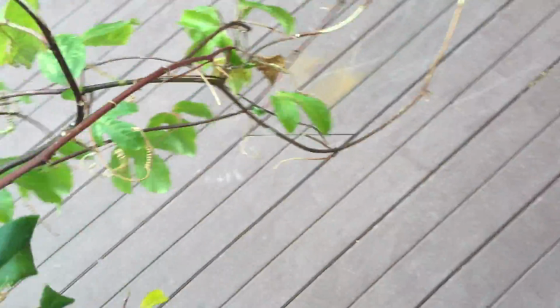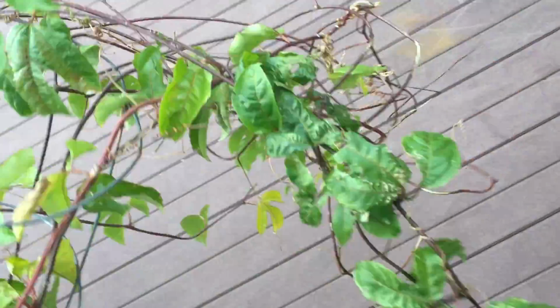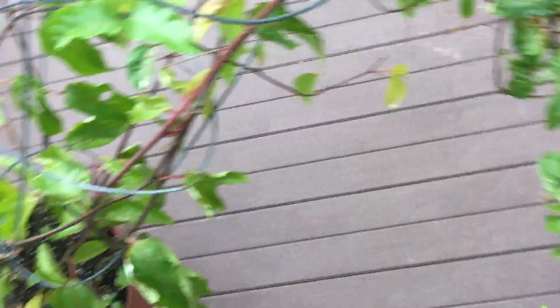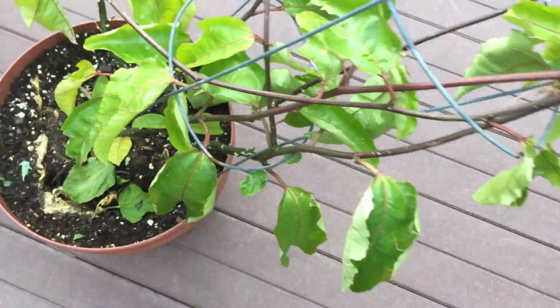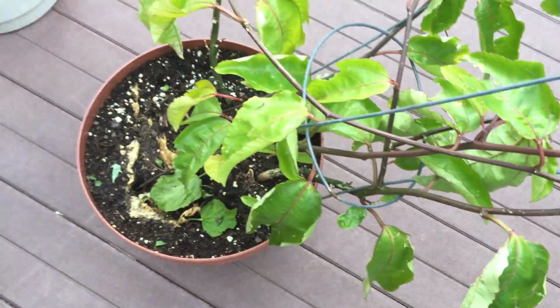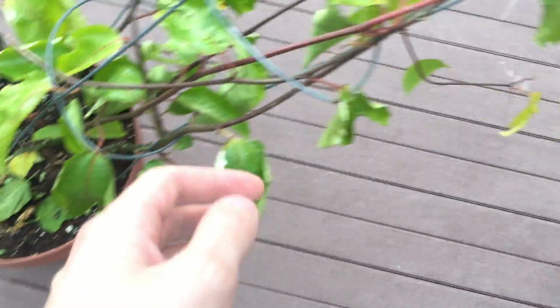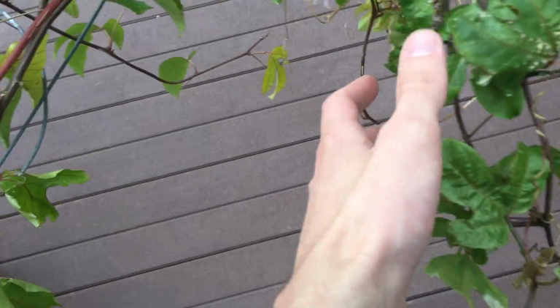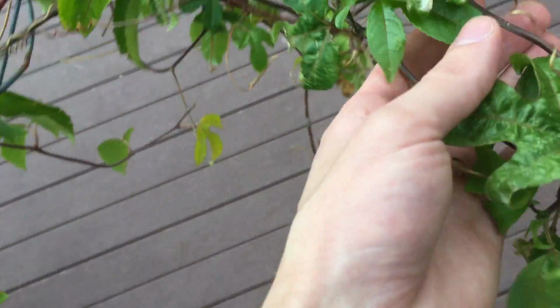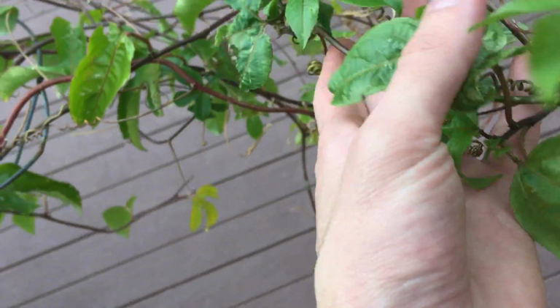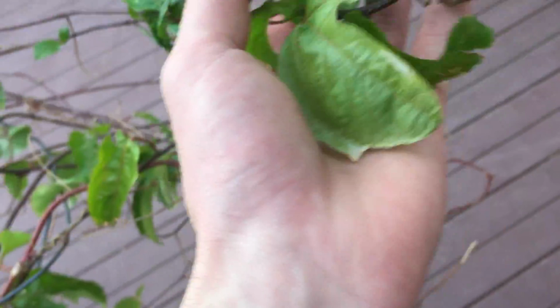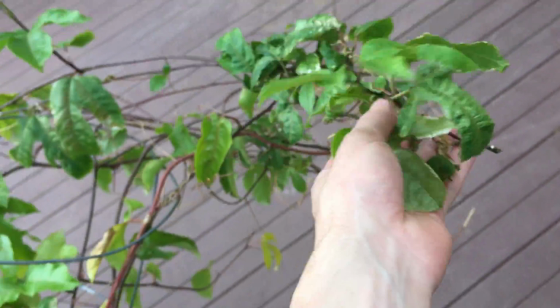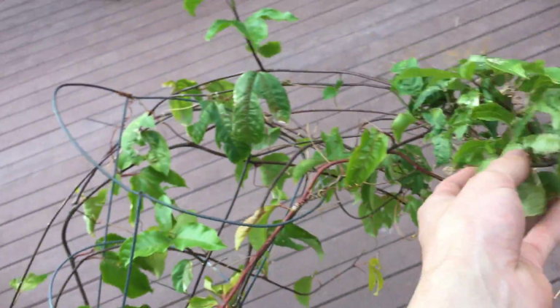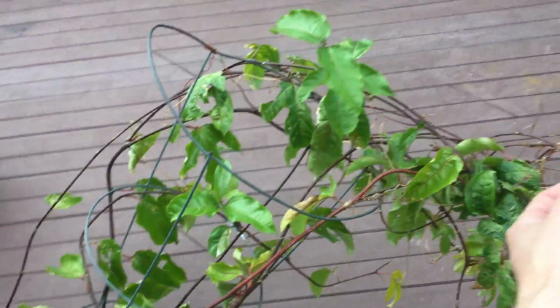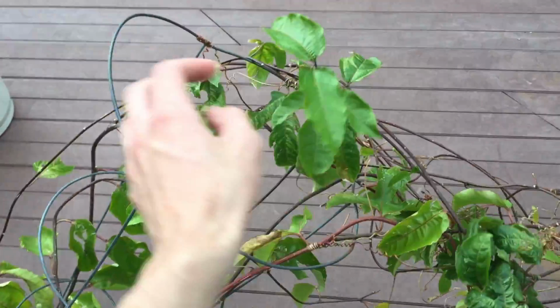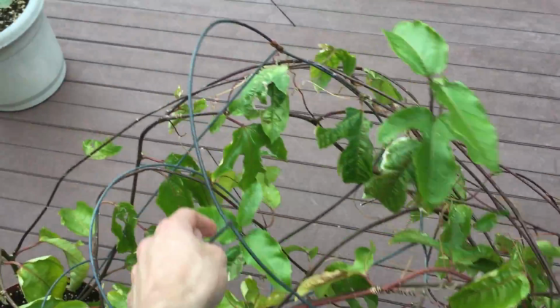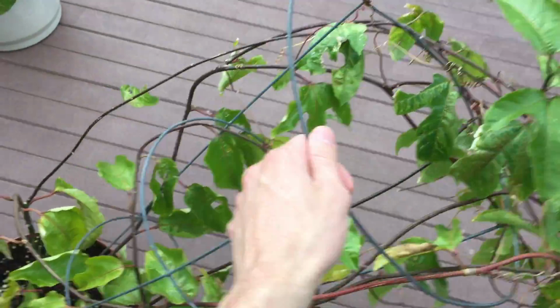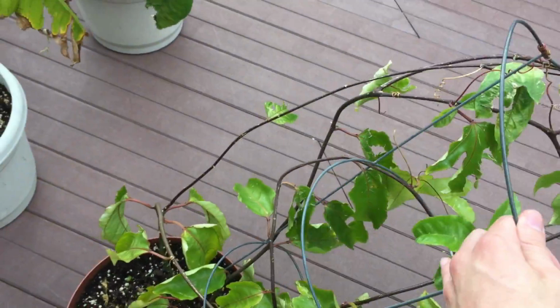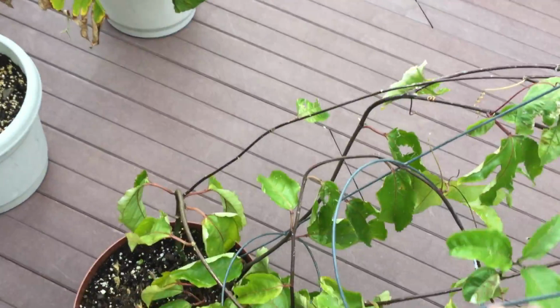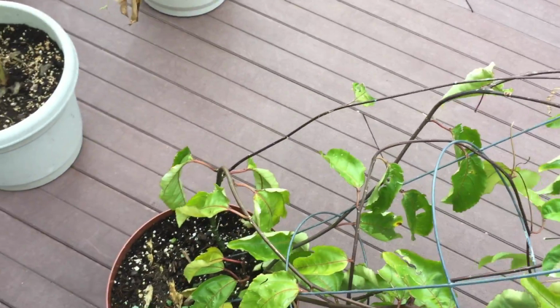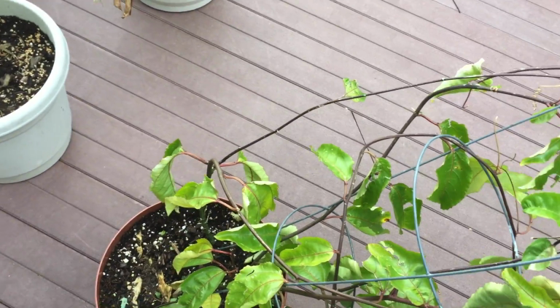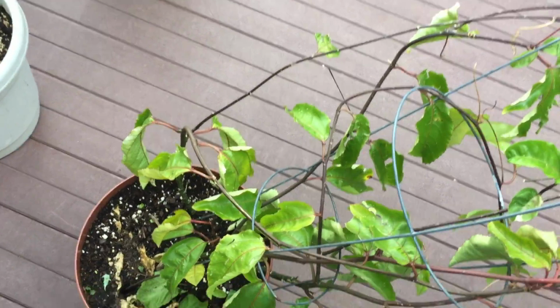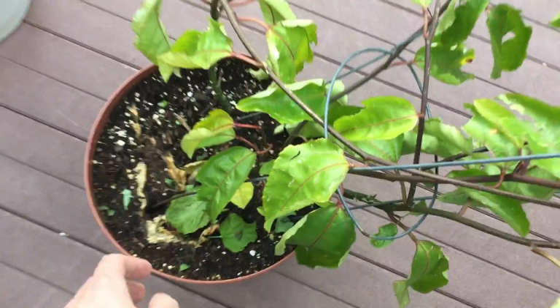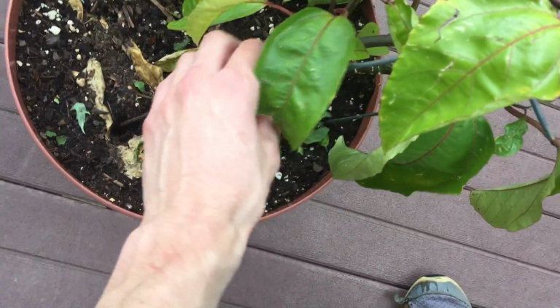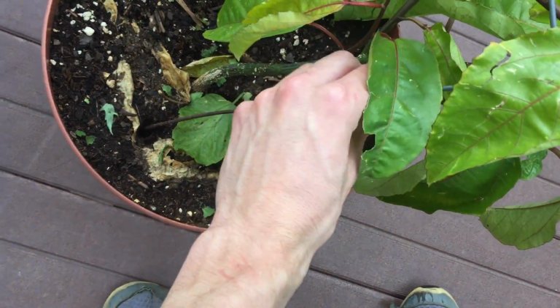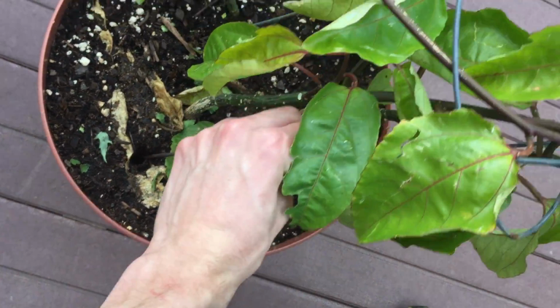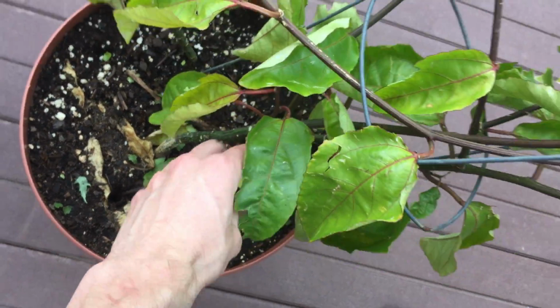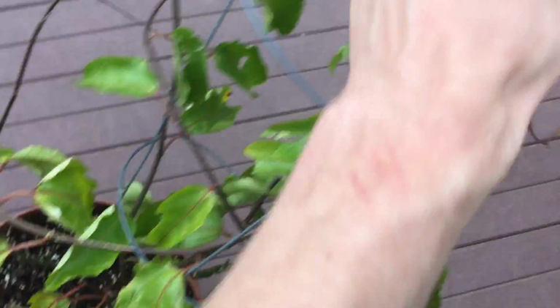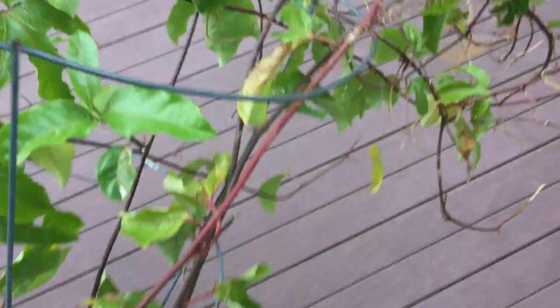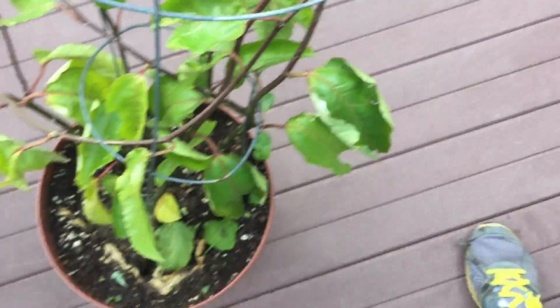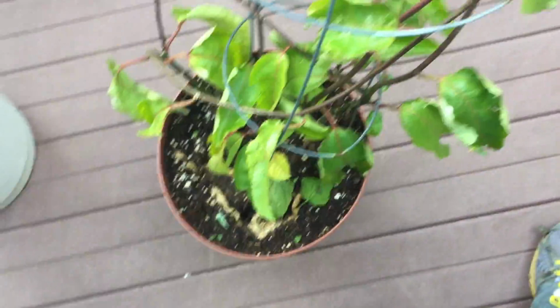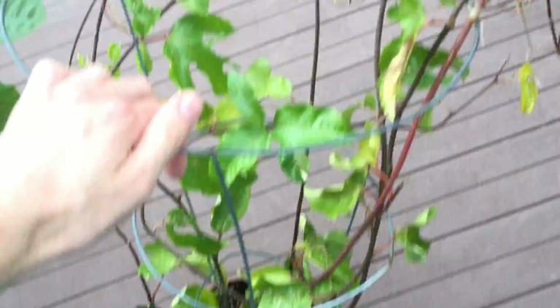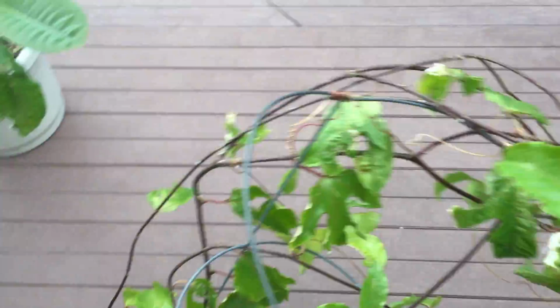We got the passion fruit here. This is gonna be in a new pot in a couple of weeks — I already got a pot picked out for it. It definitely started doing a lot better, but it definitely needs more room and new dirt. It has definitely outgrown the pot.